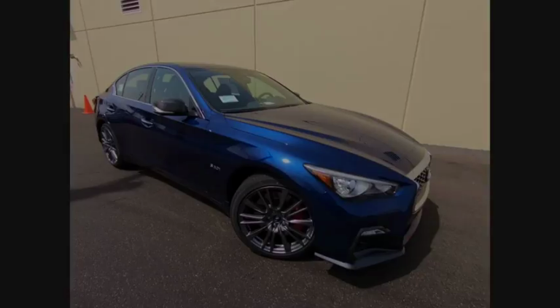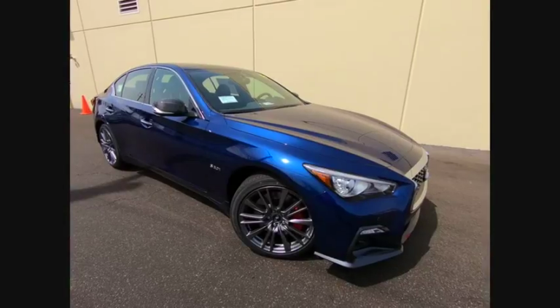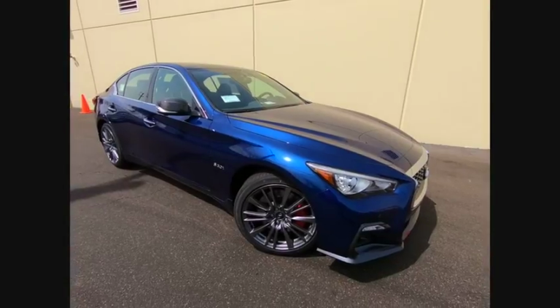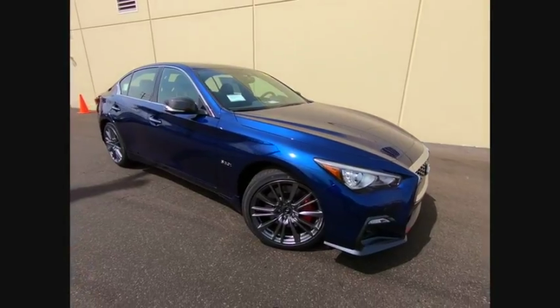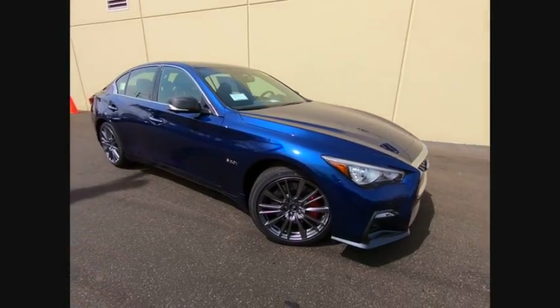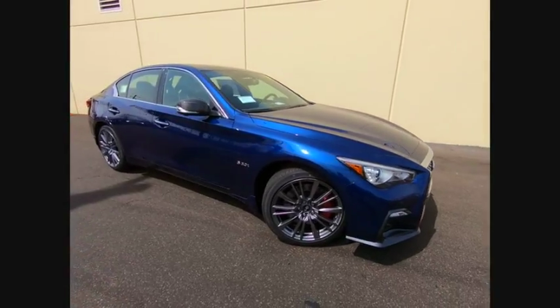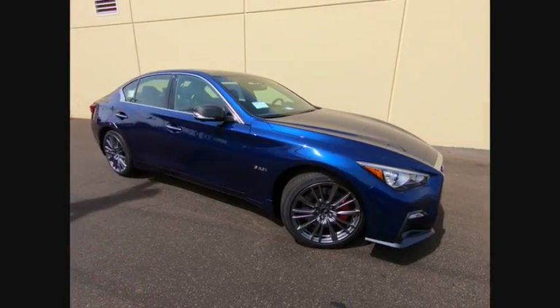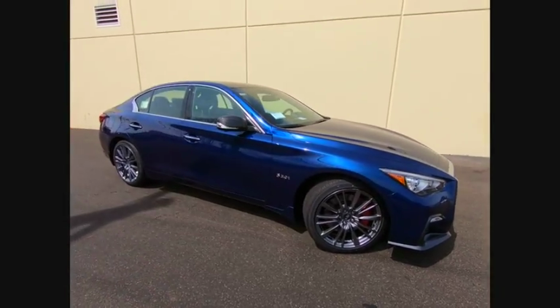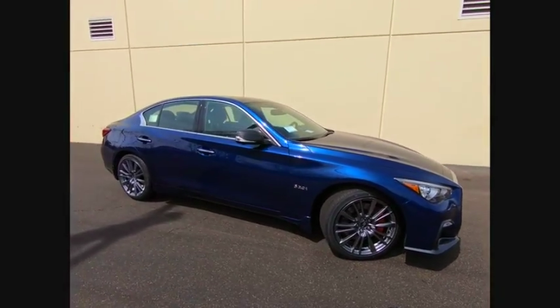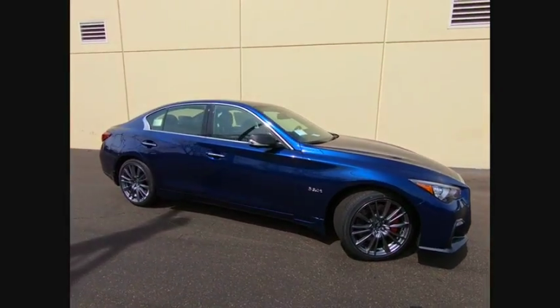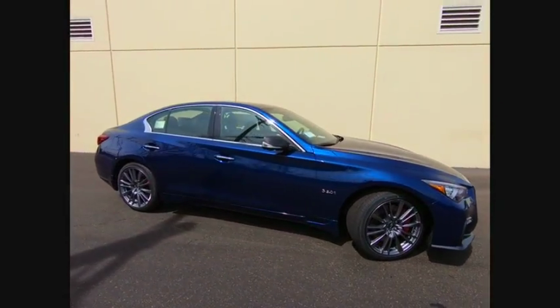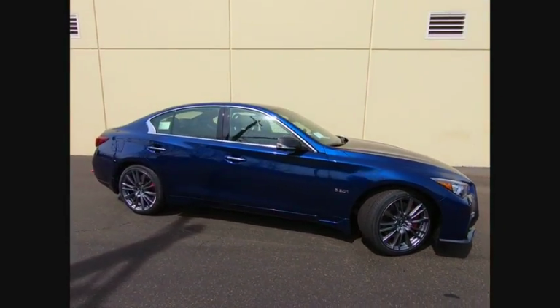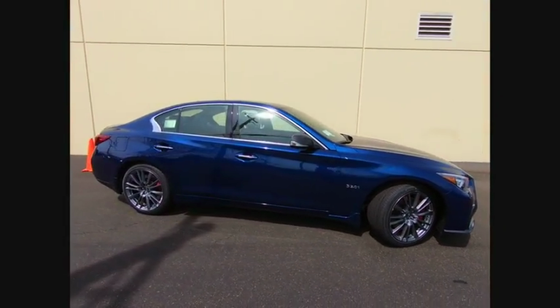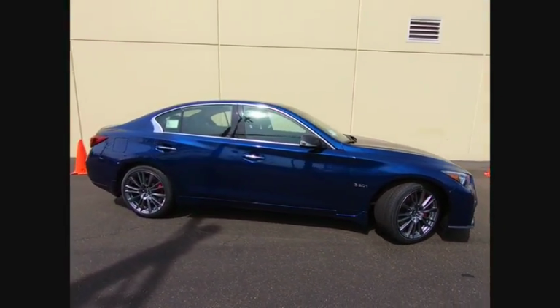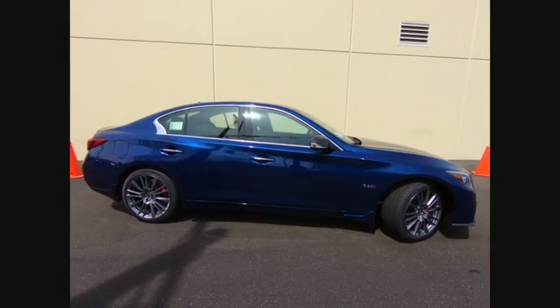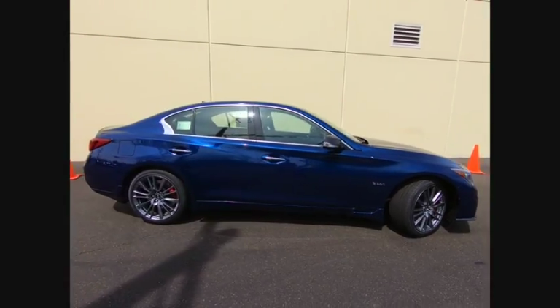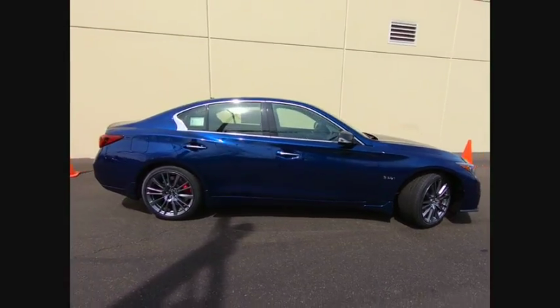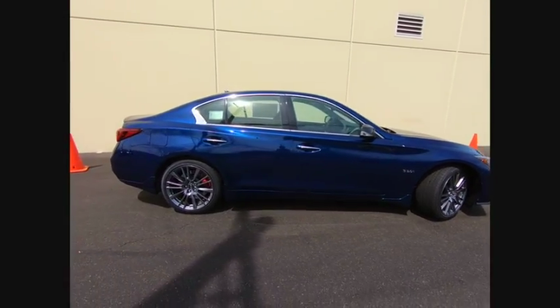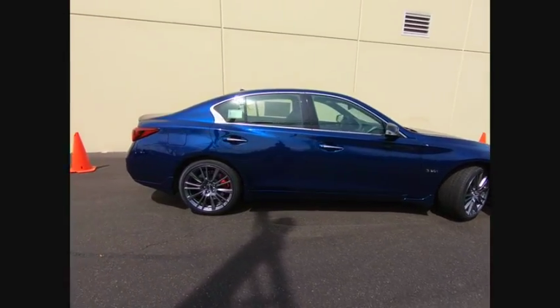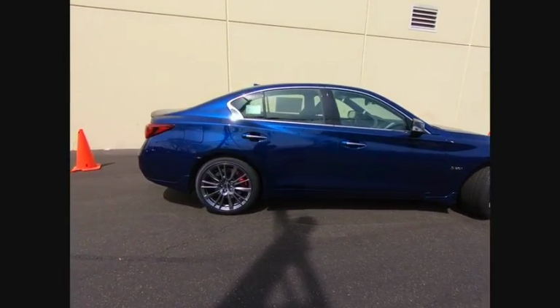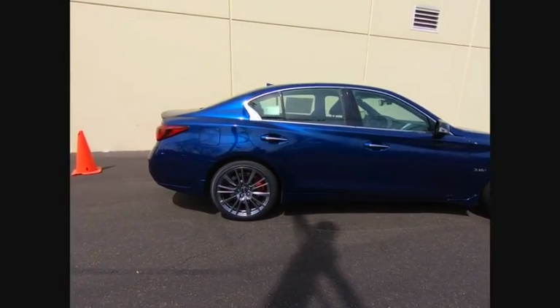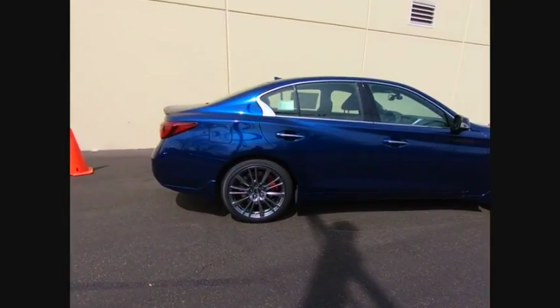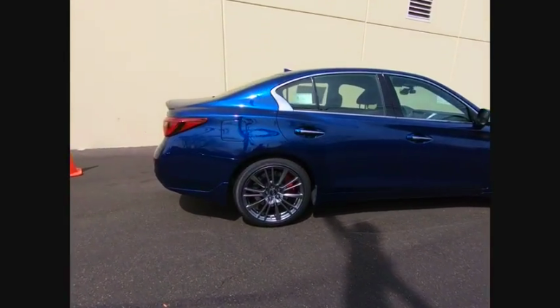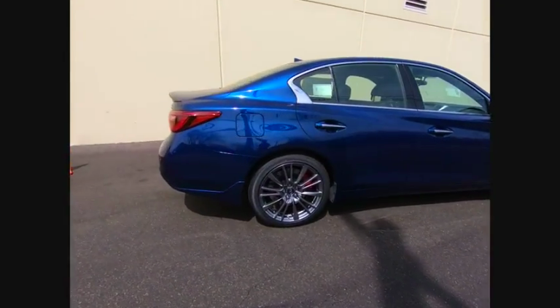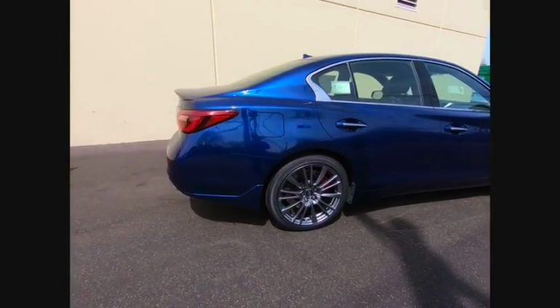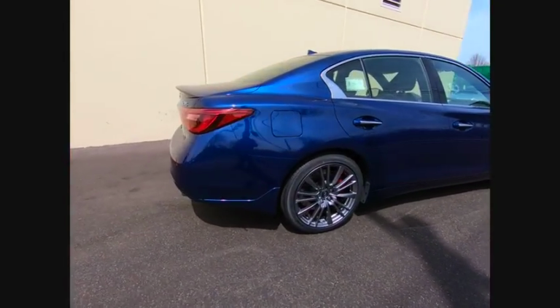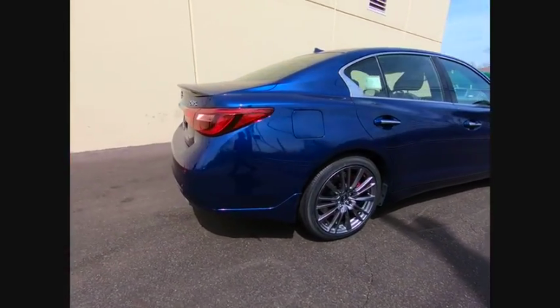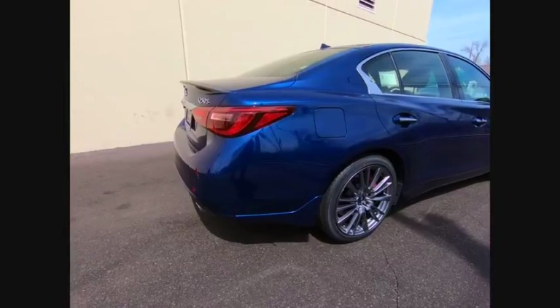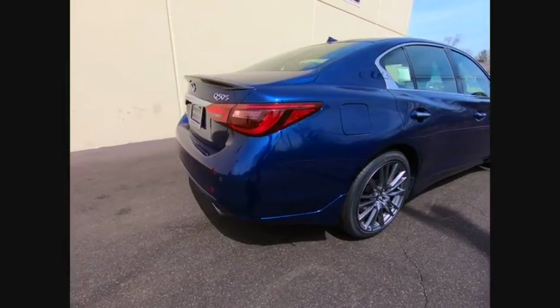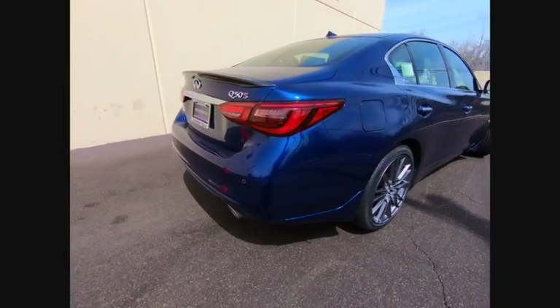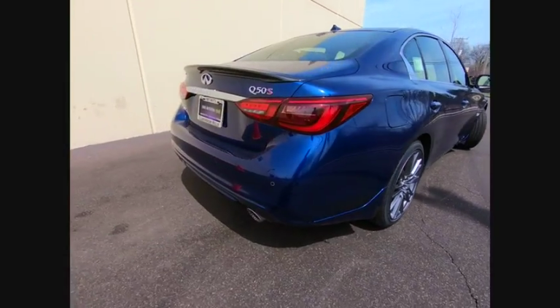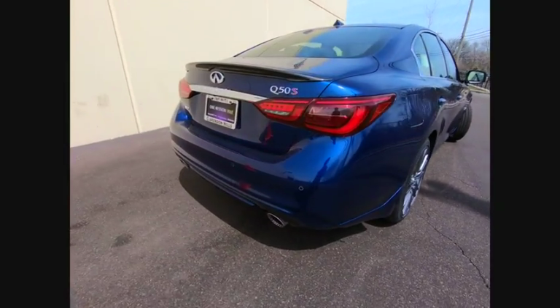The 2018 Infiniti Q50 has elevated design expression by breaking all the design rules. Along with the signature appearance, it also comes with power.